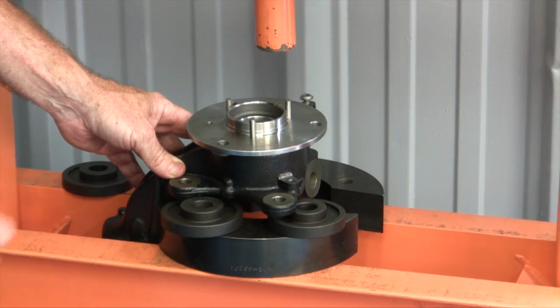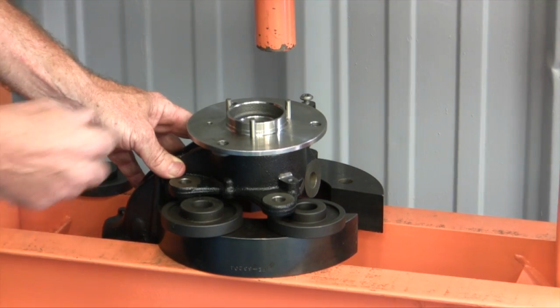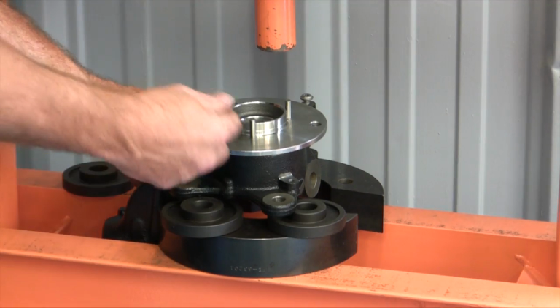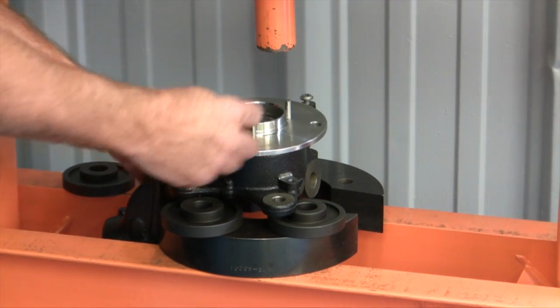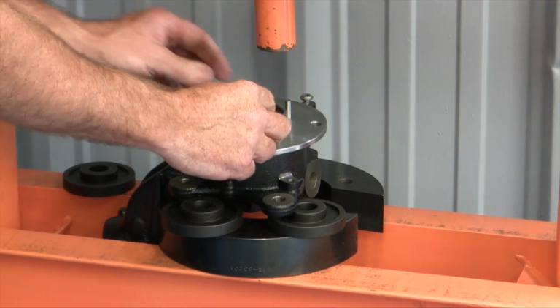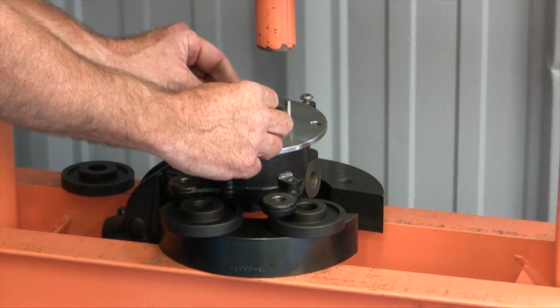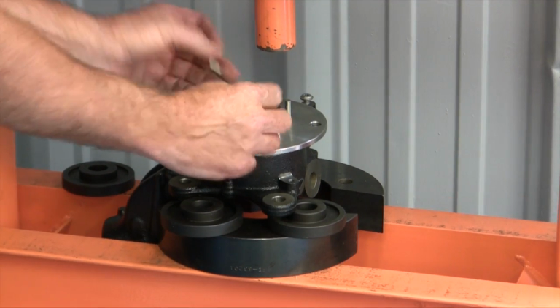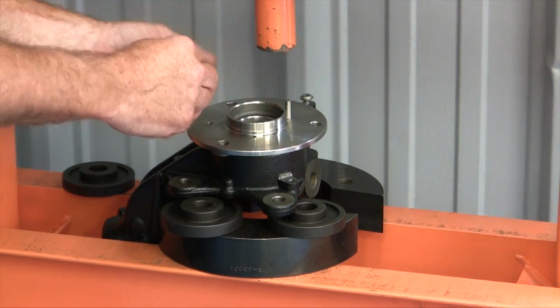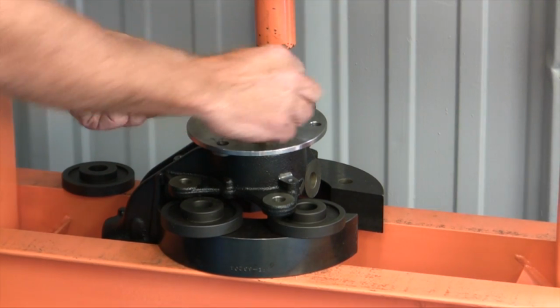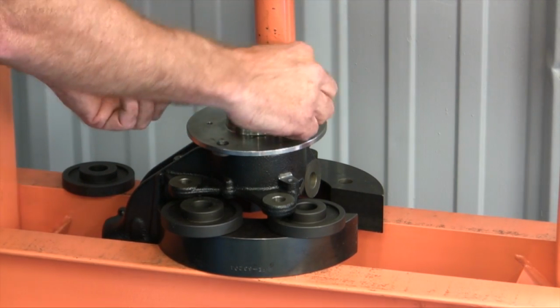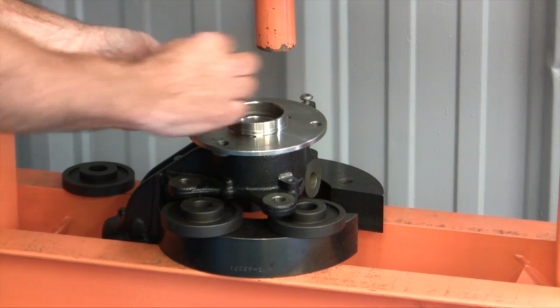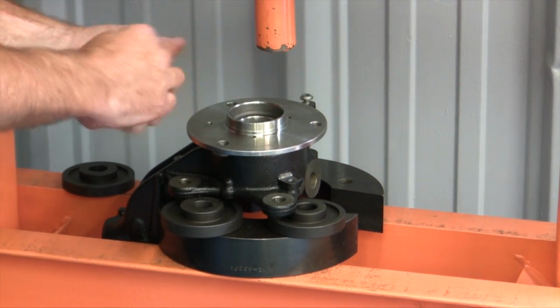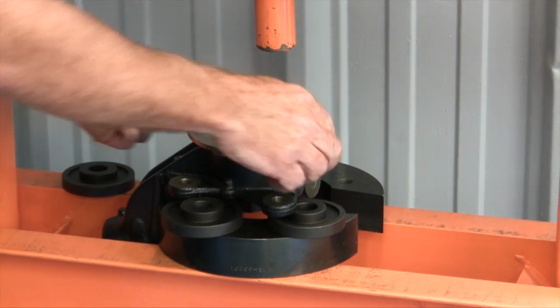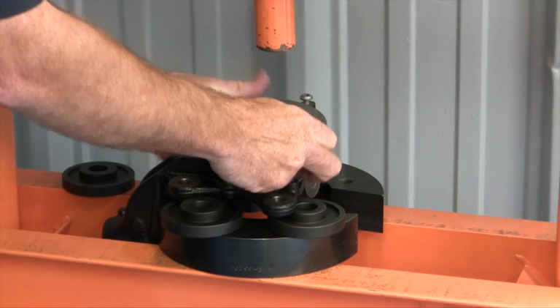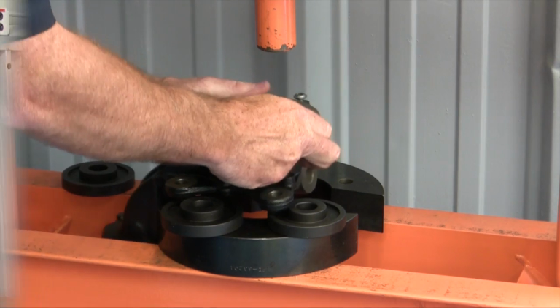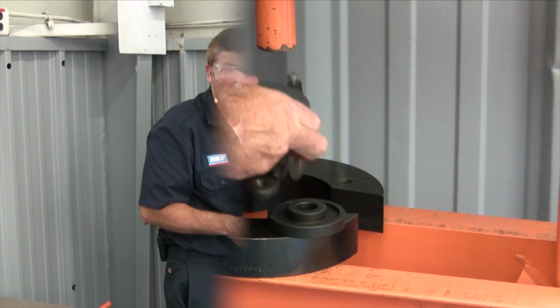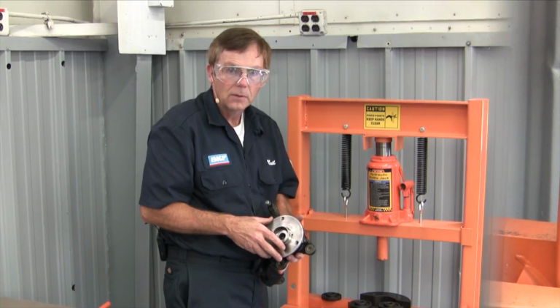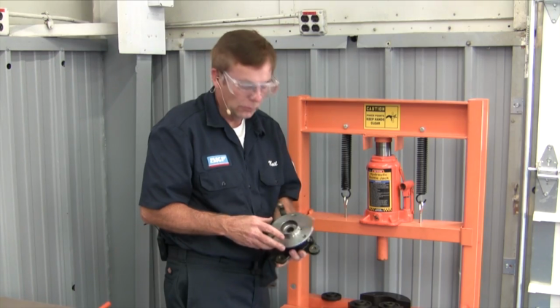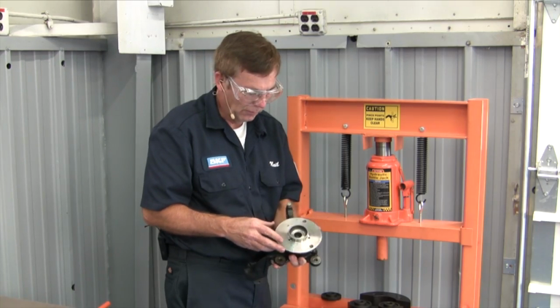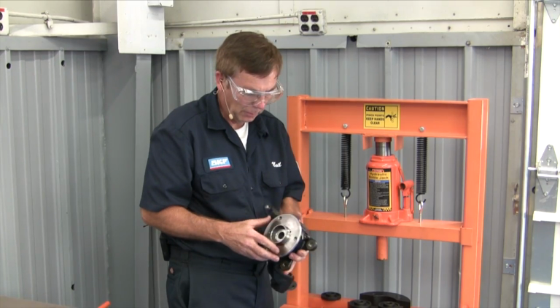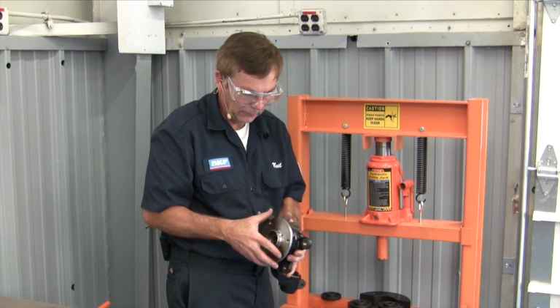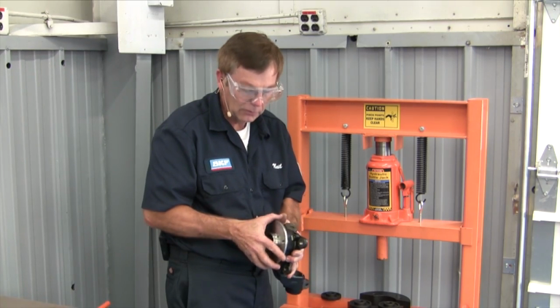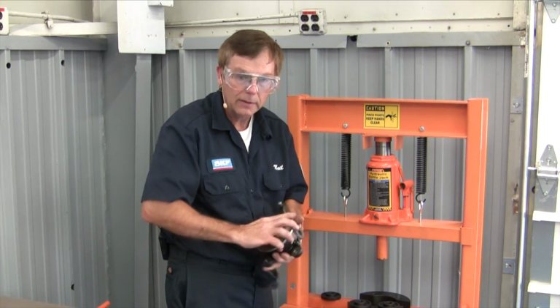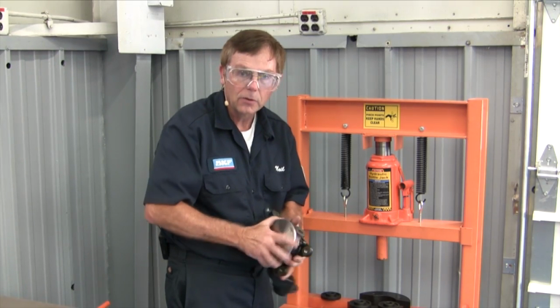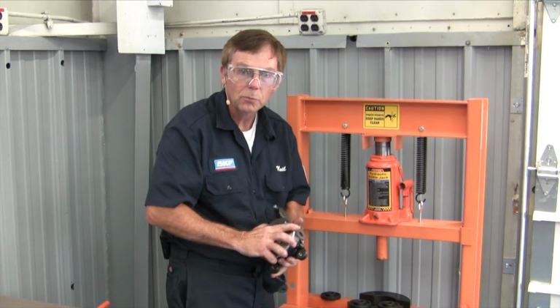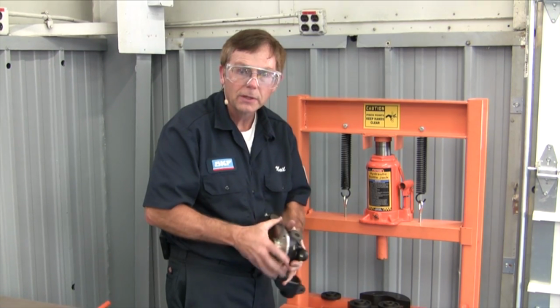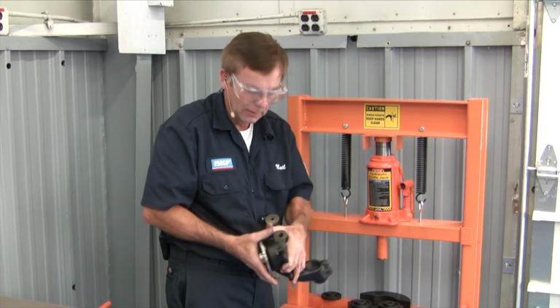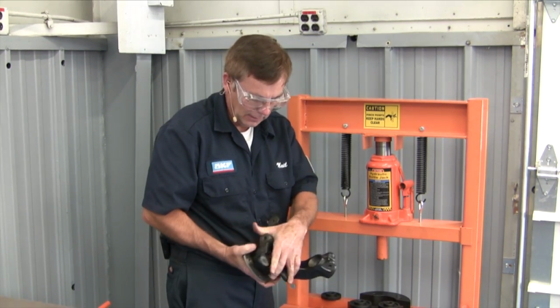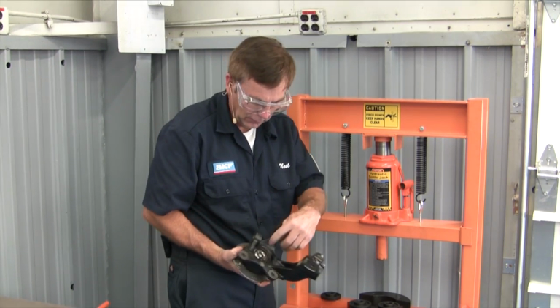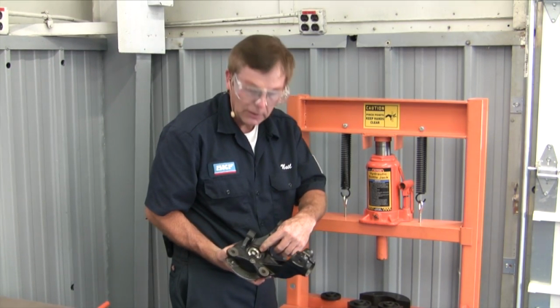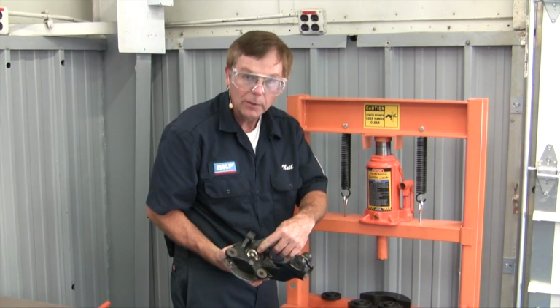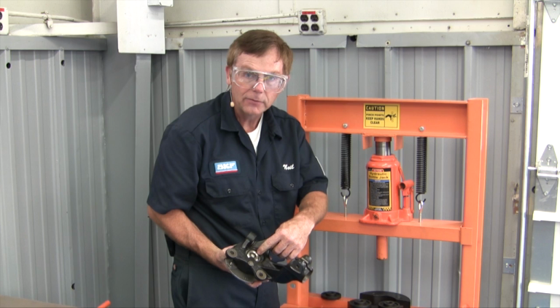Once the bearing is fully seated in place, remove your pins and top carrier. Once you remove it from the press, double check that it turns smoothly and it's fully seated in the backside.